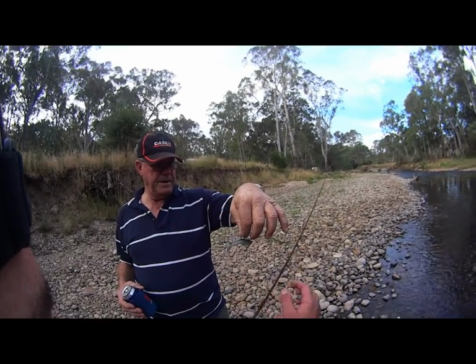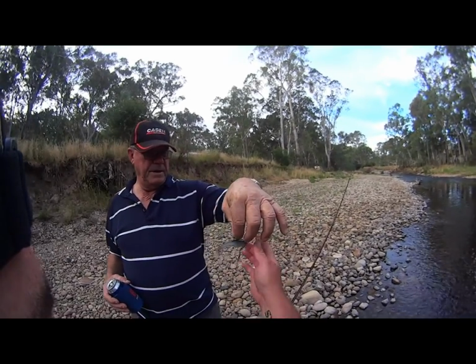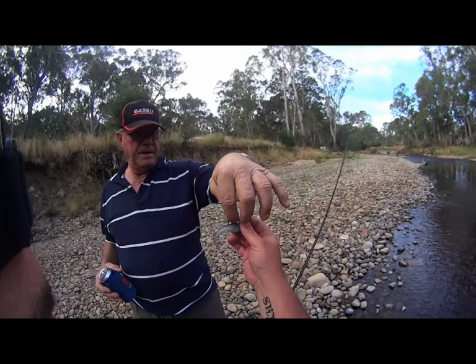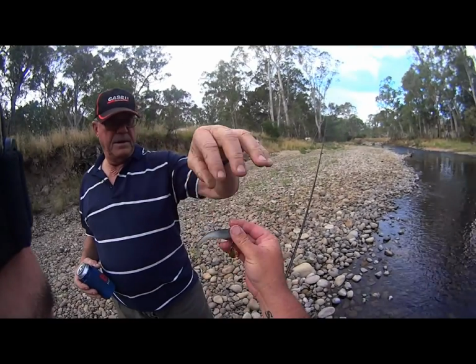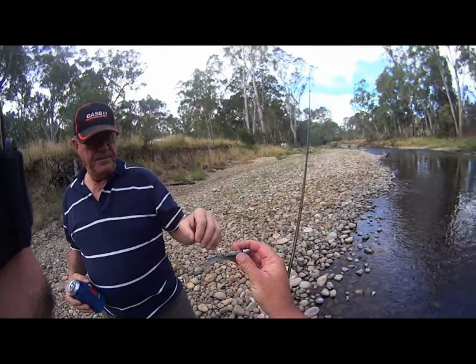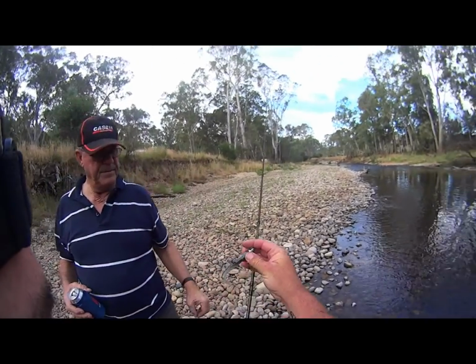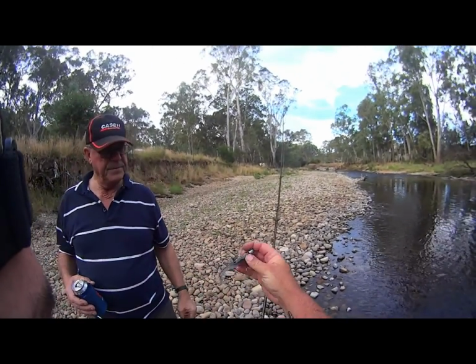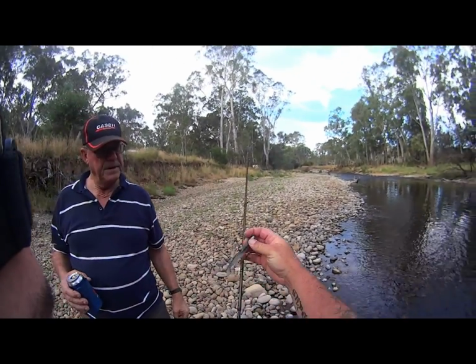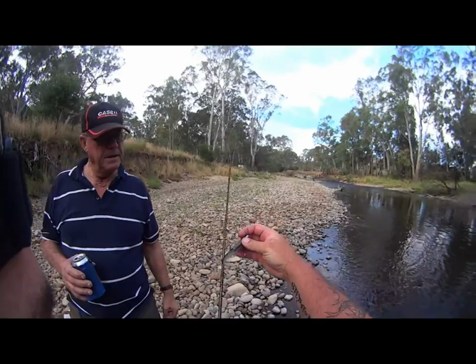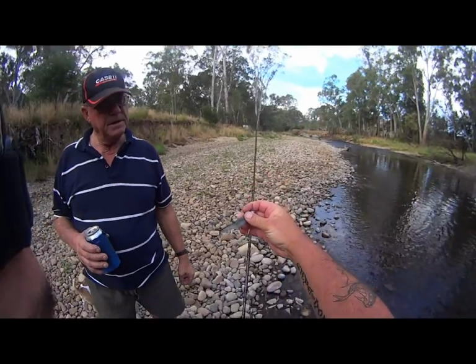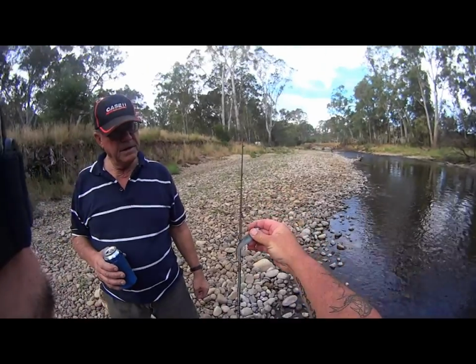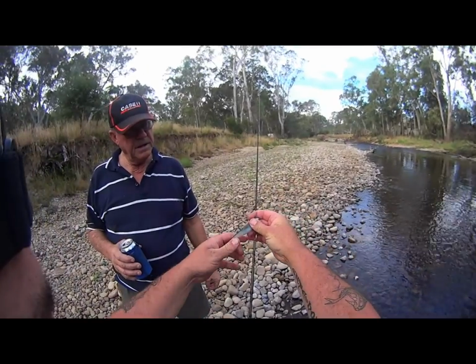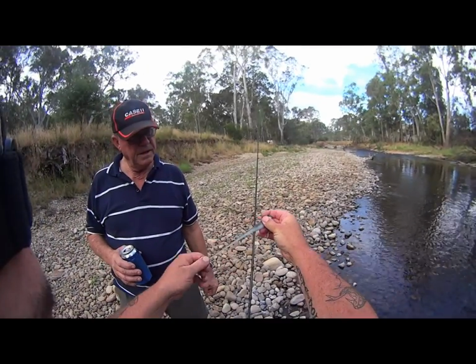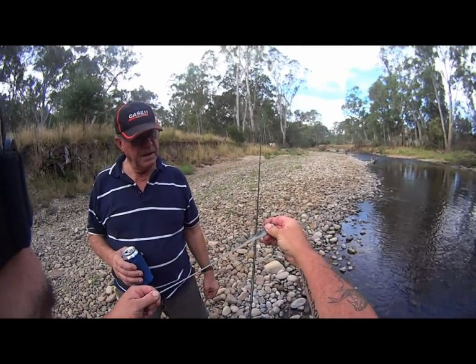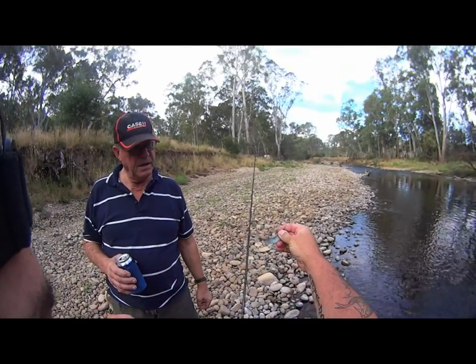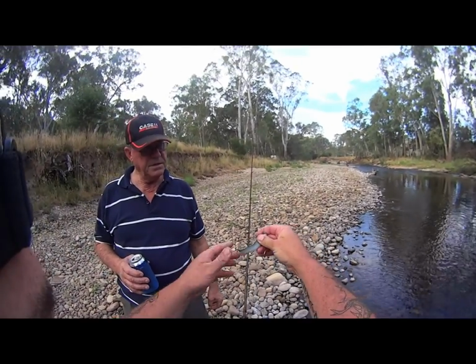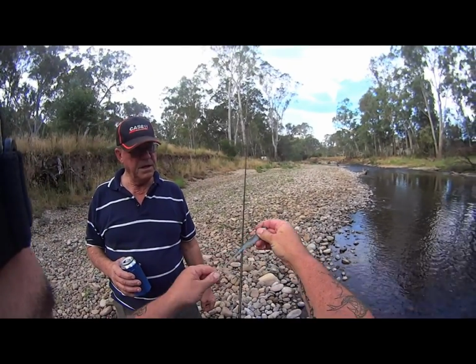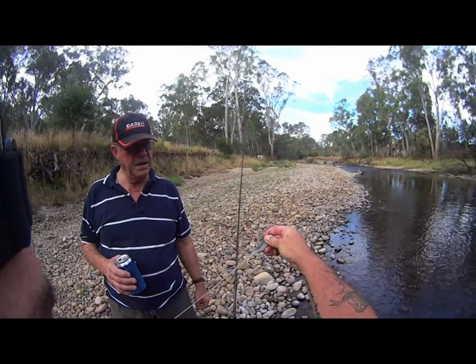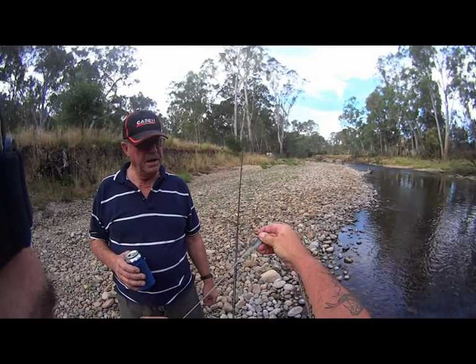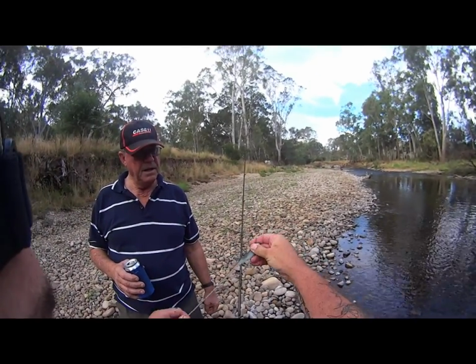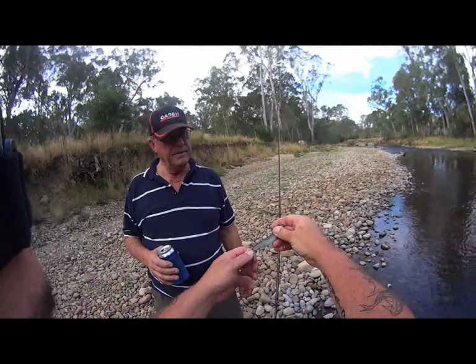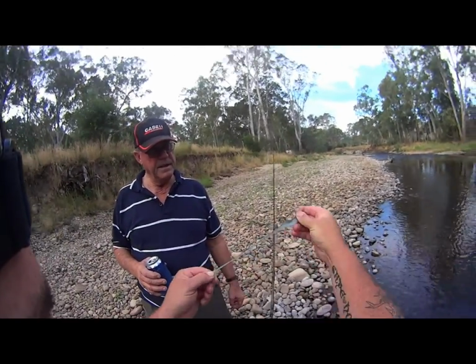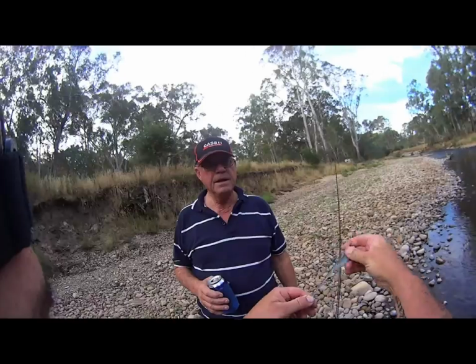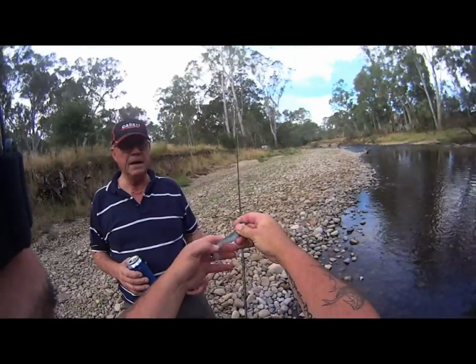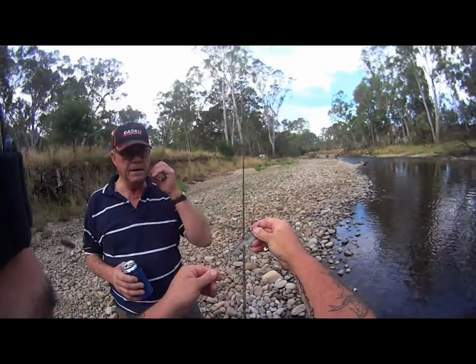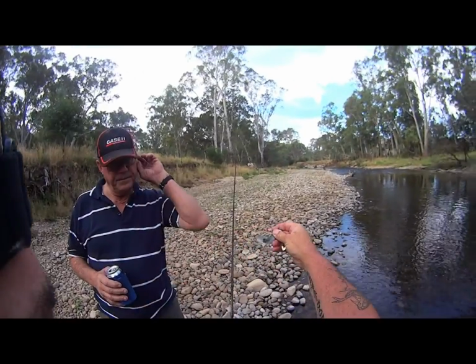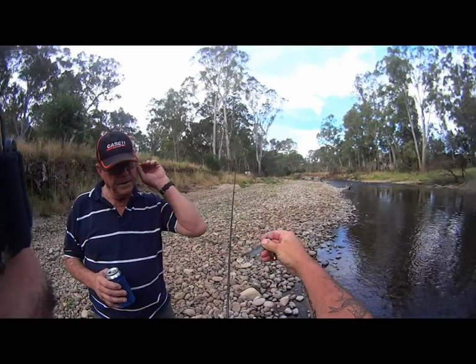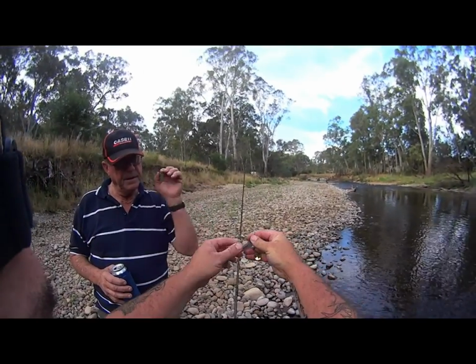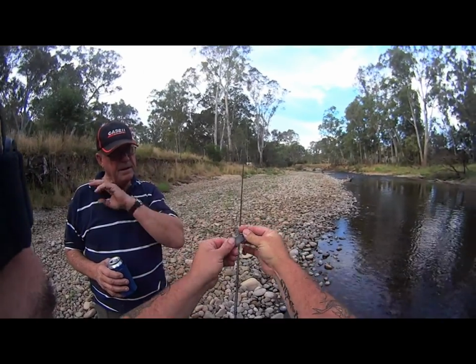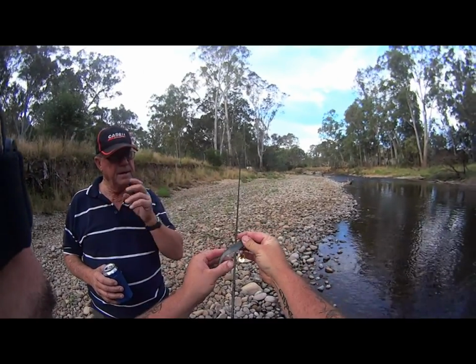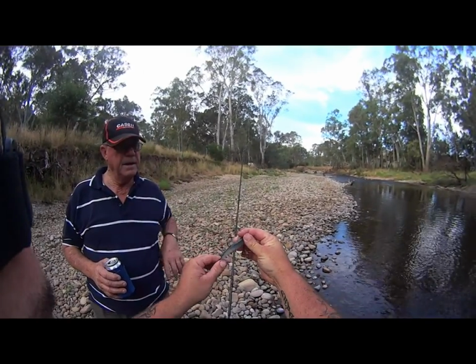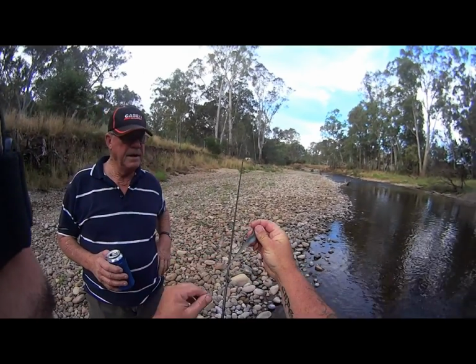I'll show you why he didn't. These Z-mans are a different sort of plastic — they stretch. They're not like other plastics where the tail snaps off. And that's why I use these on Murray cod, because they're so tough.